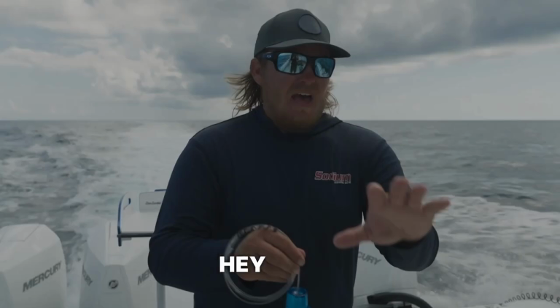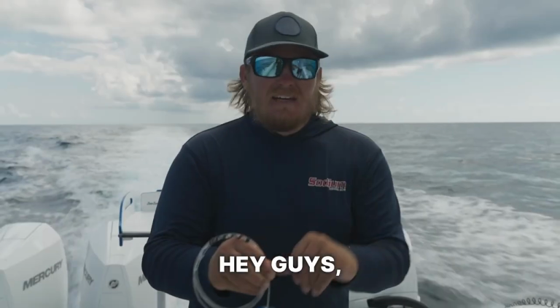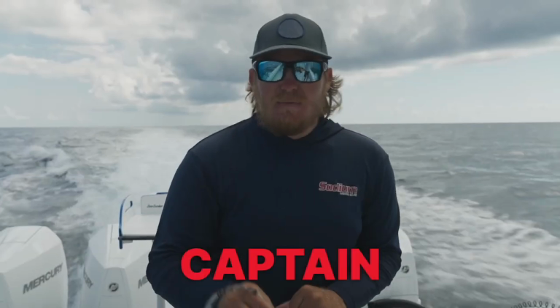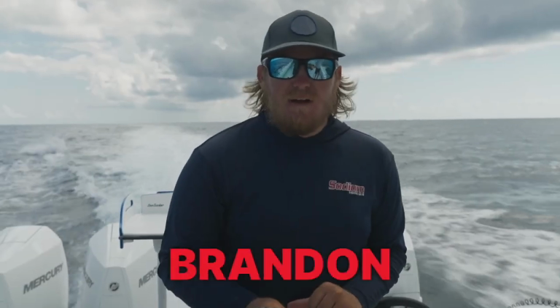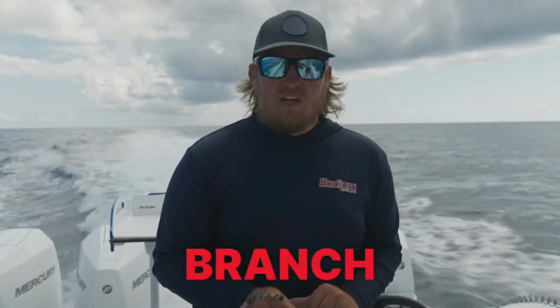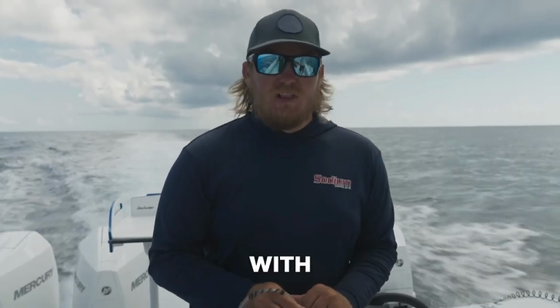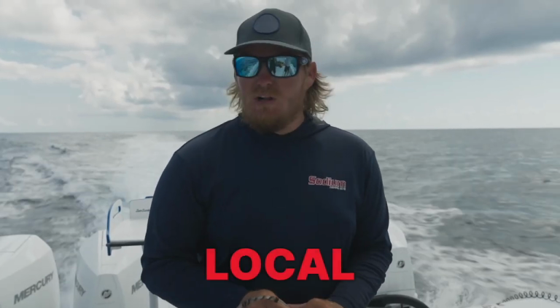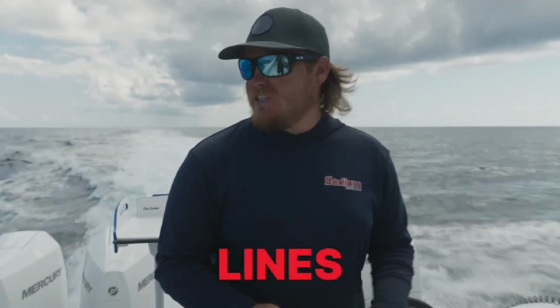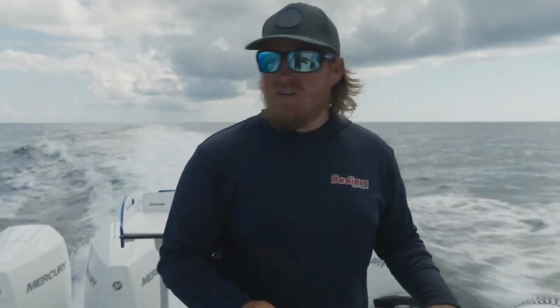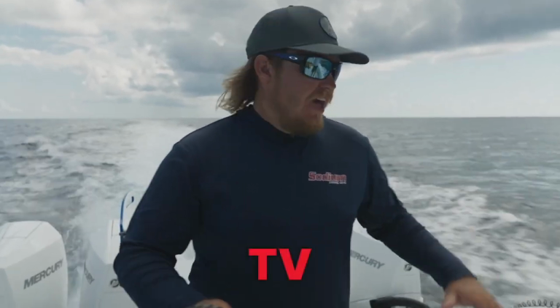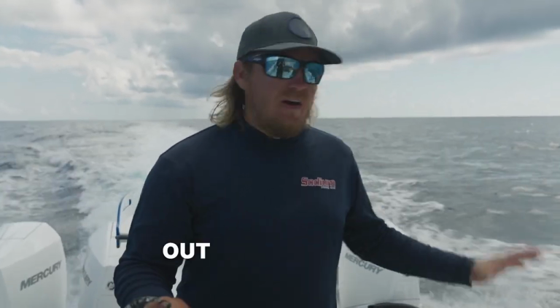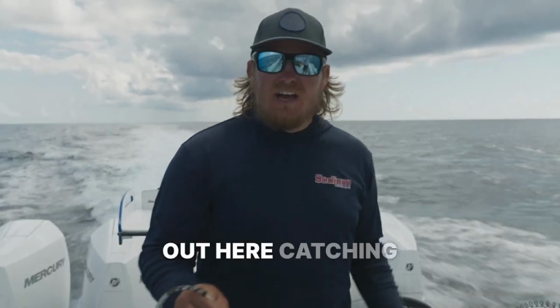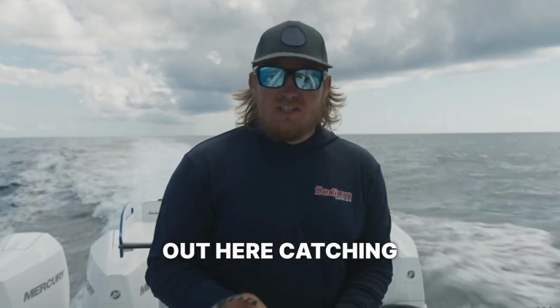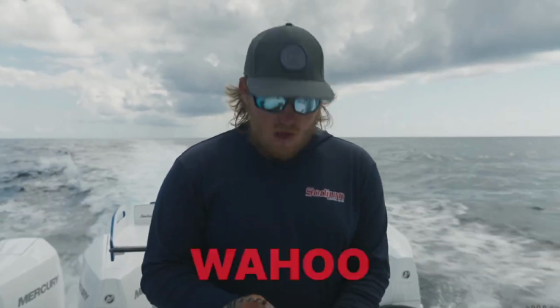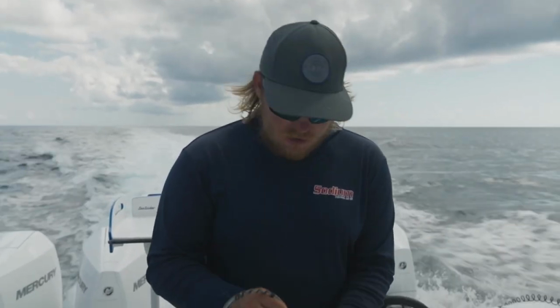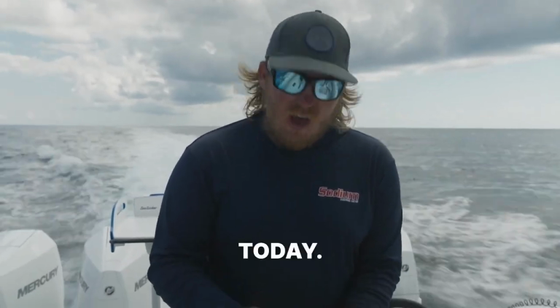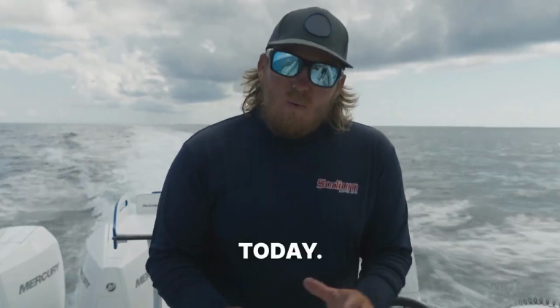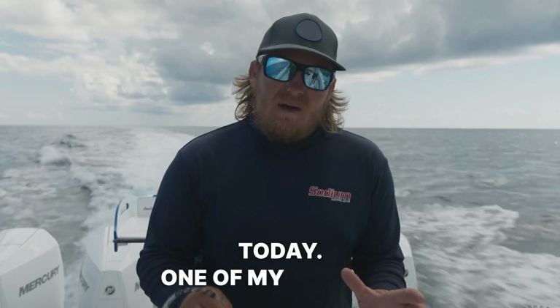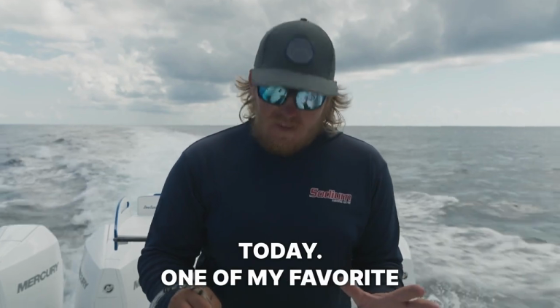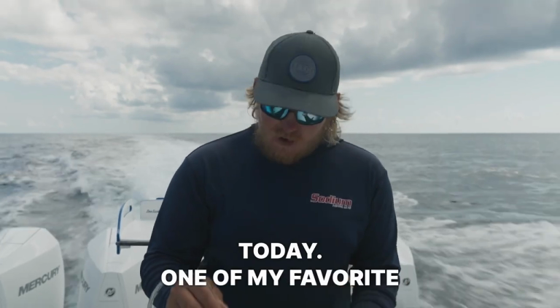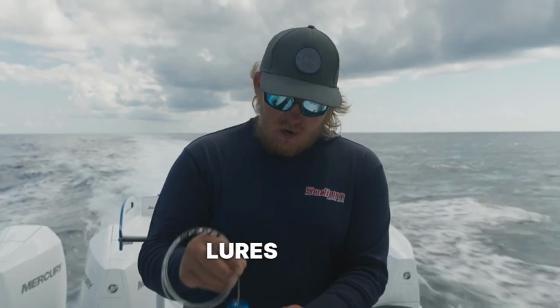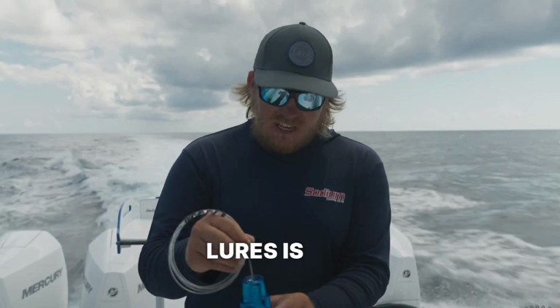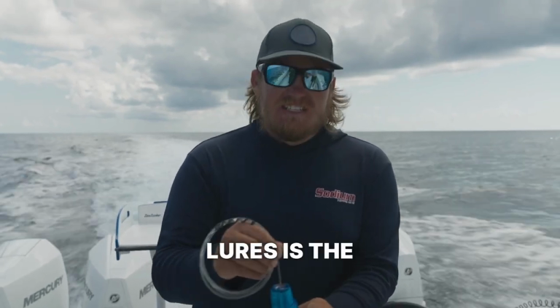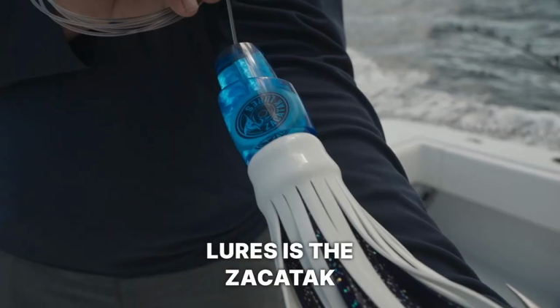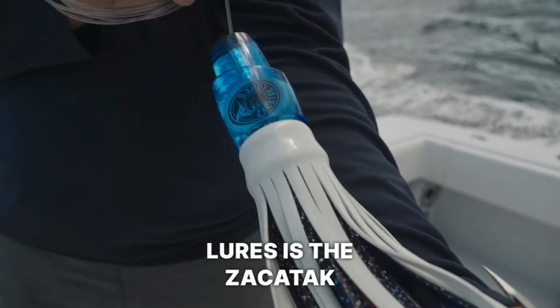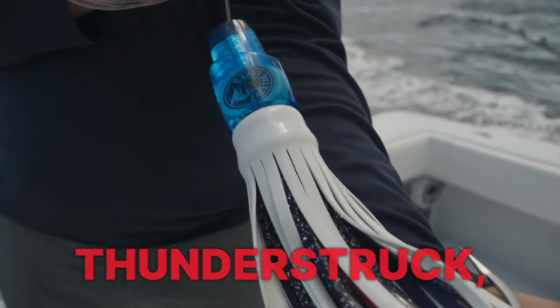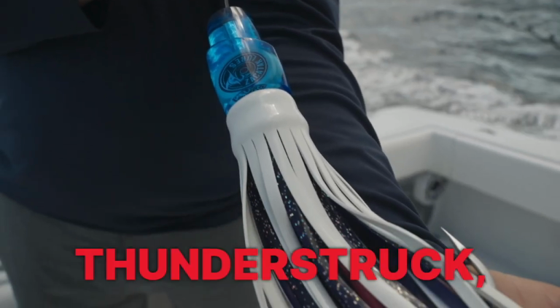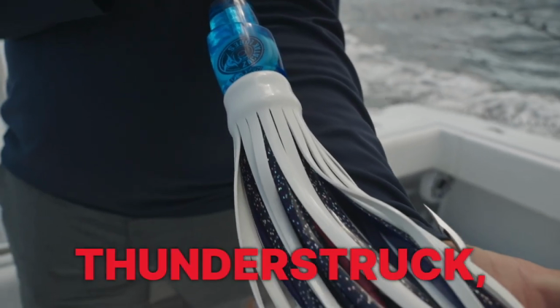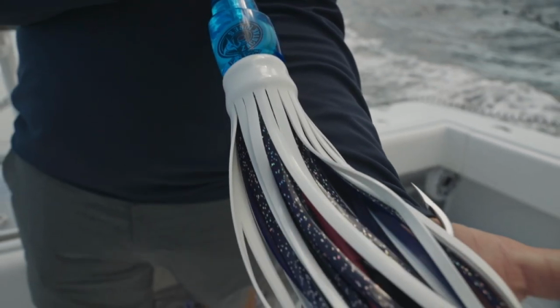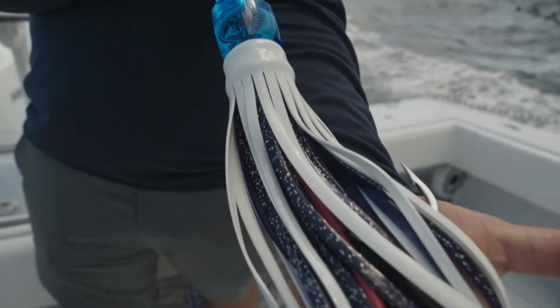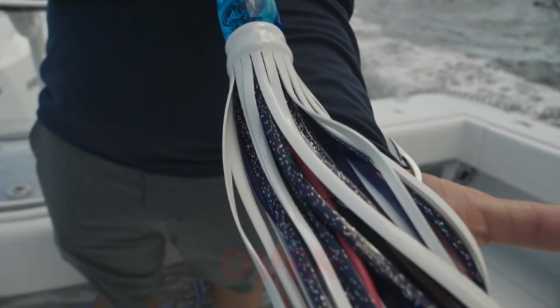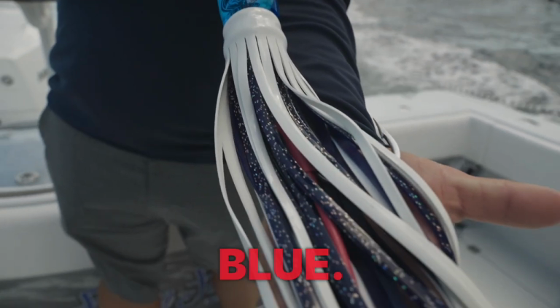Hey guys, Captain Brandon Branch with LocalLions TV, out here catching some Wahoo today. One of my favorite lures is the Zack Attack Thunderstruck White Over Blue.